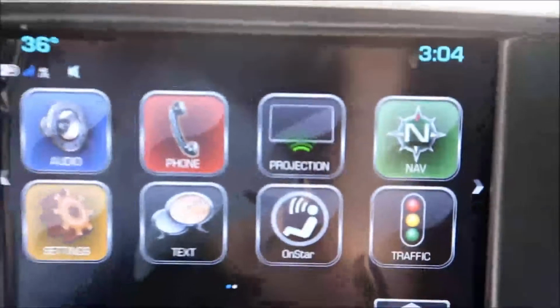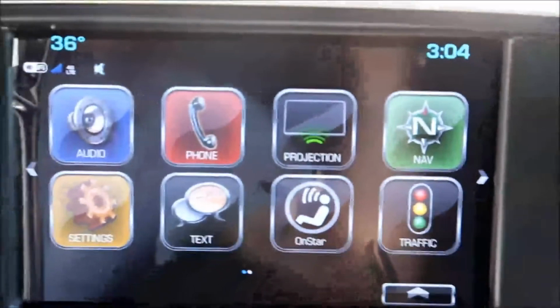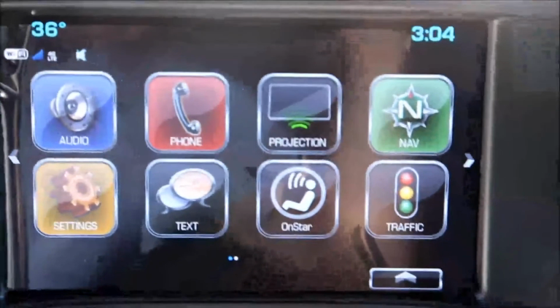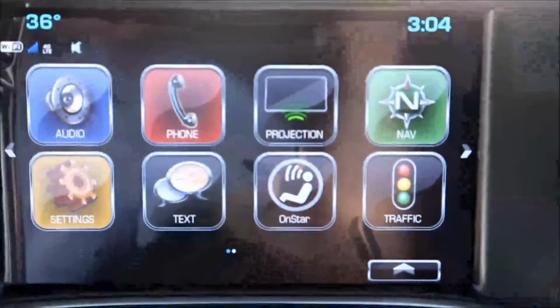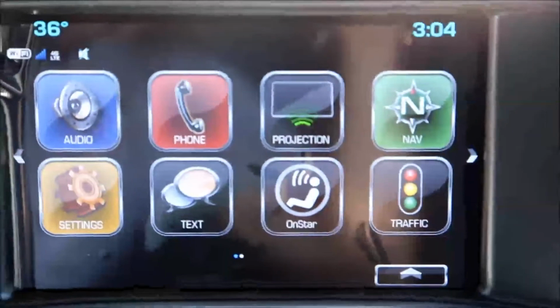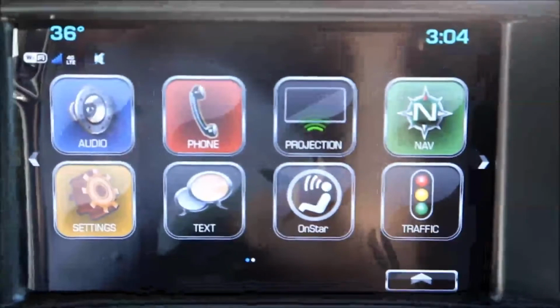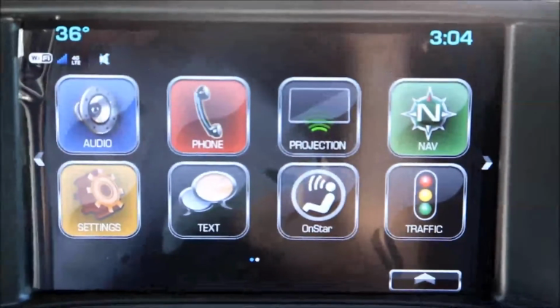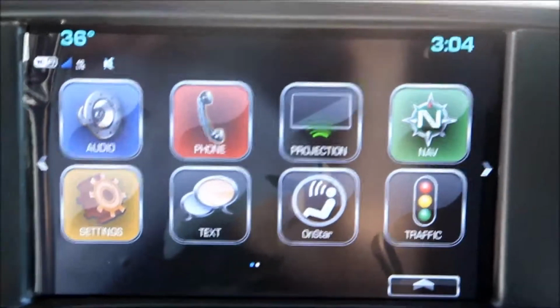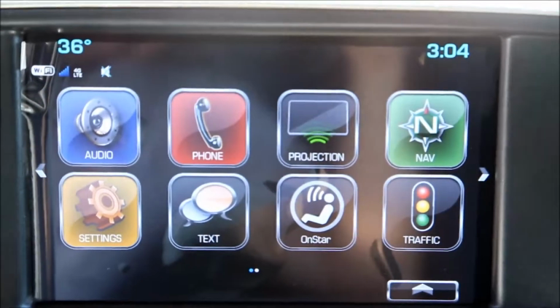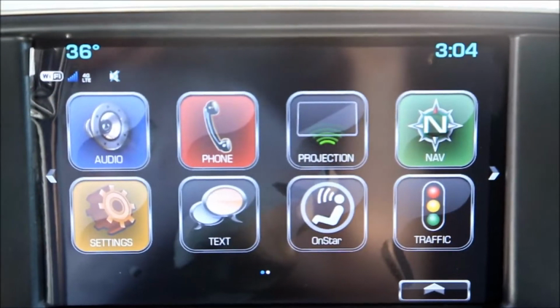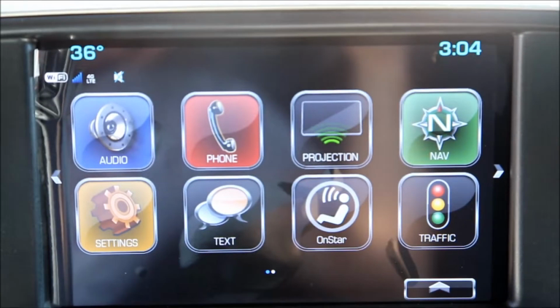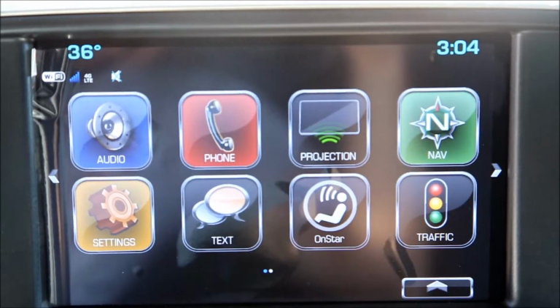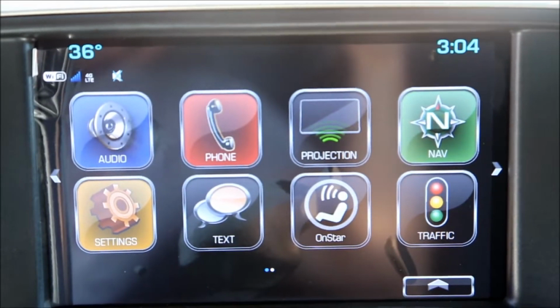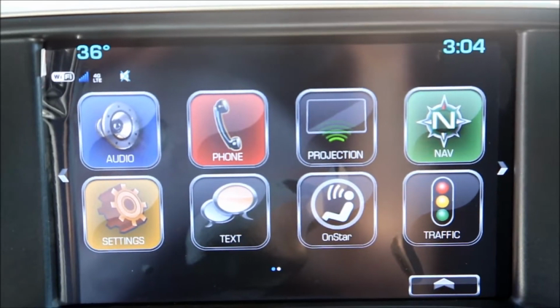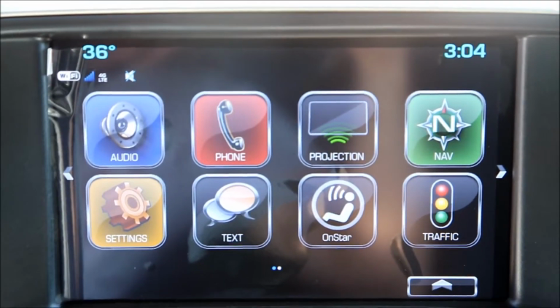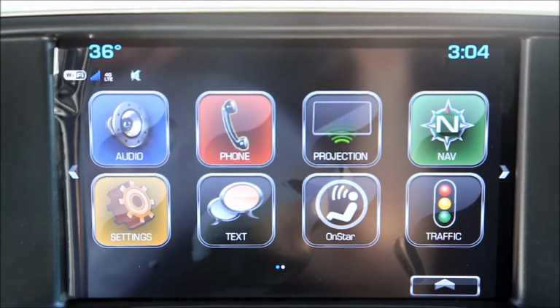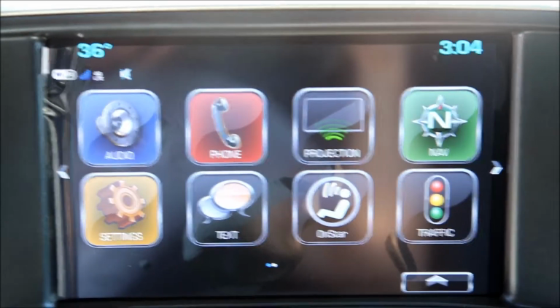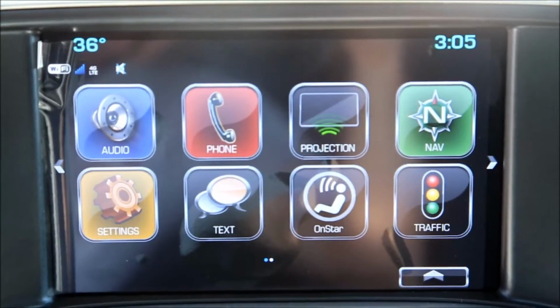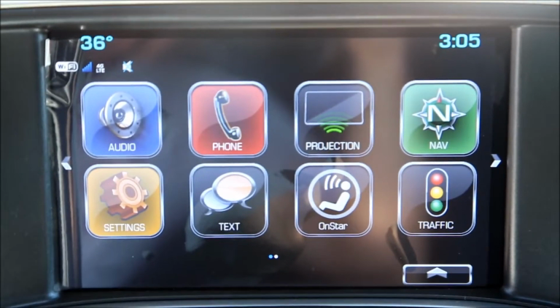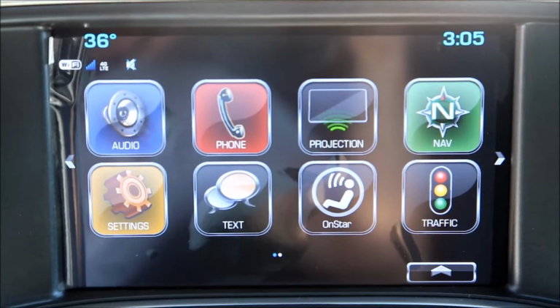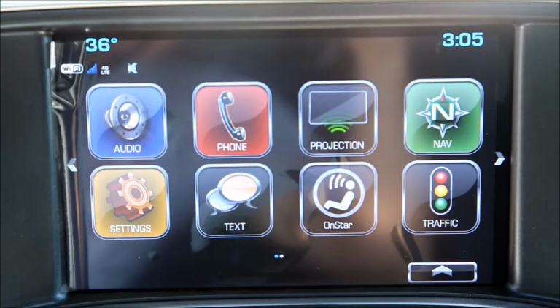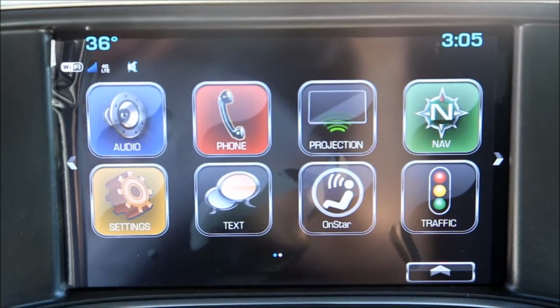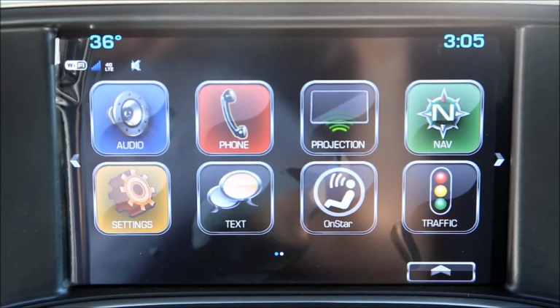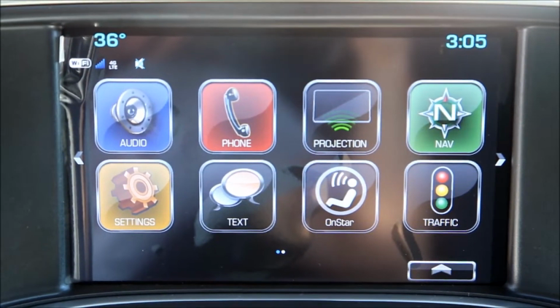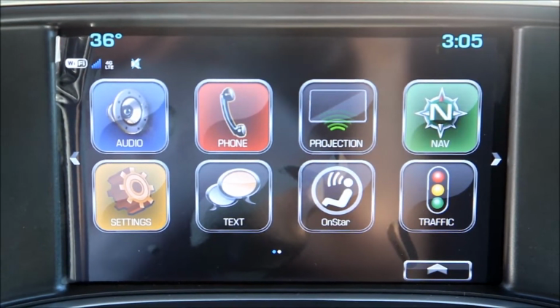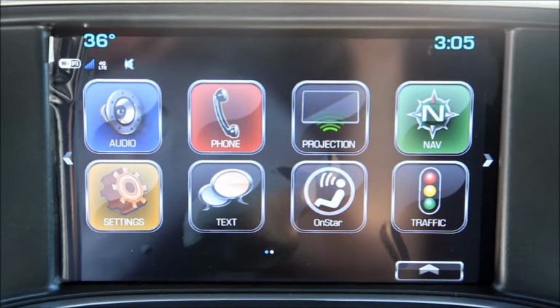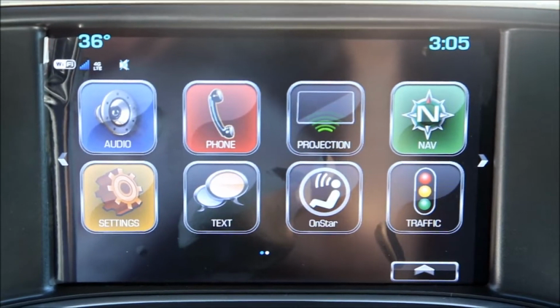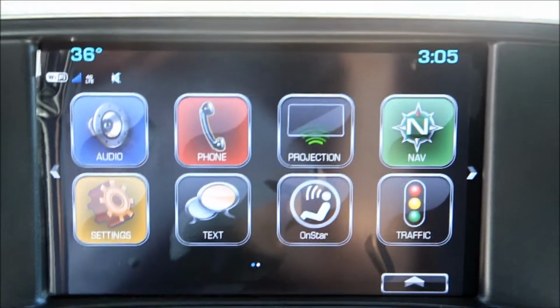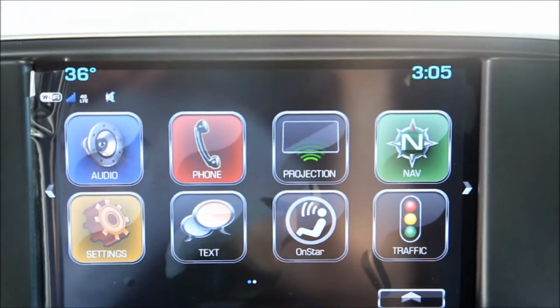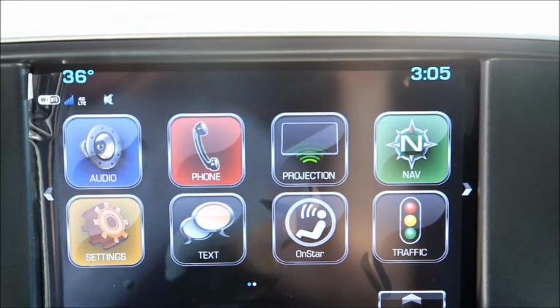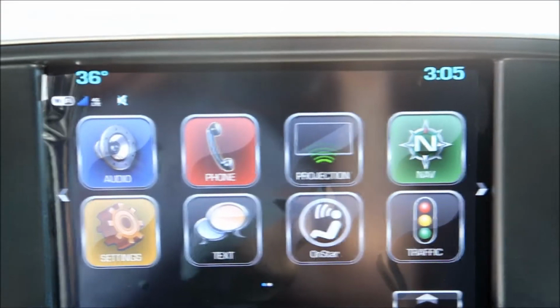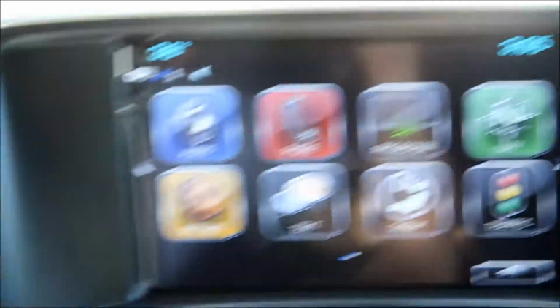AM, FM, Sirius satellite radio, Bluetooth, Apple CarPlay, navigation, and OnStar 4G LTE Wi-Fi.